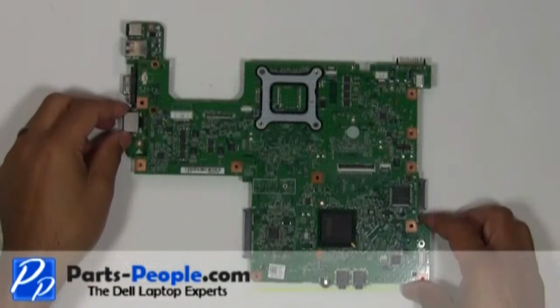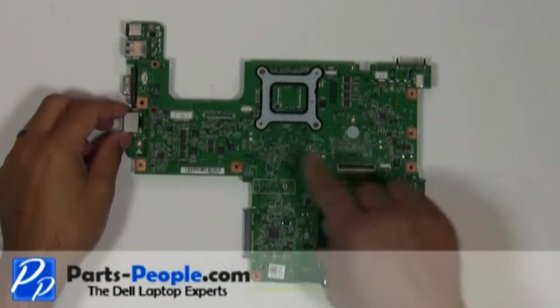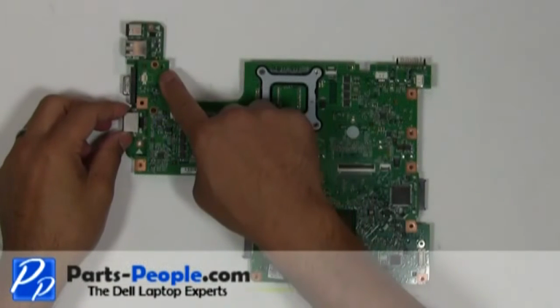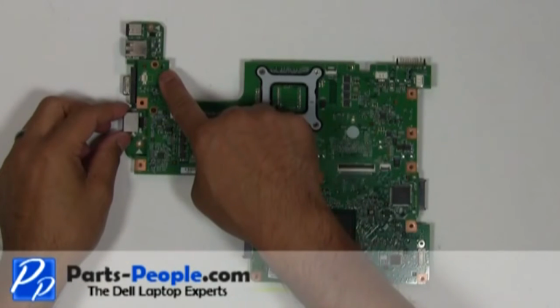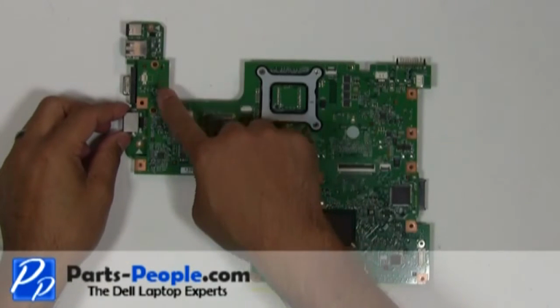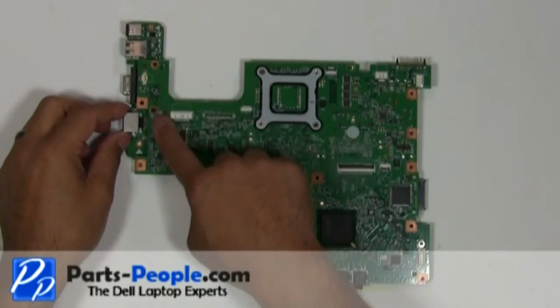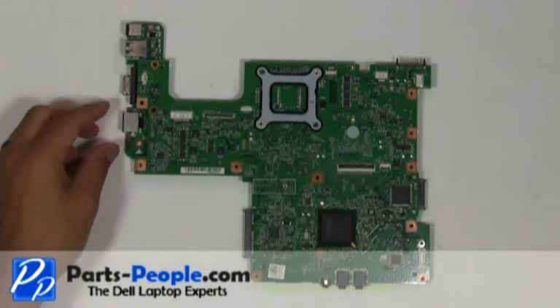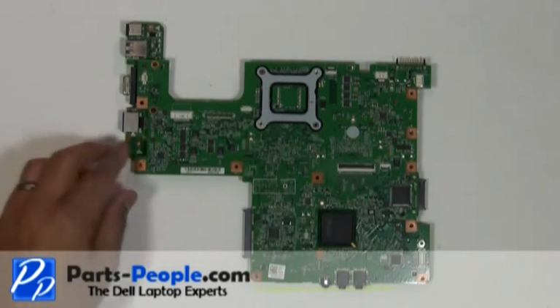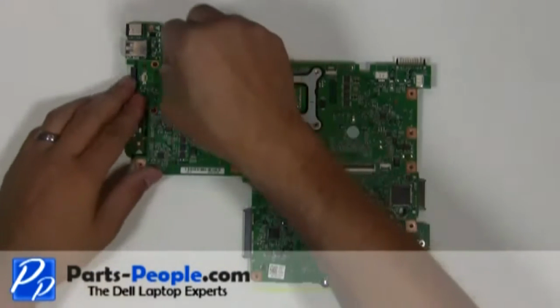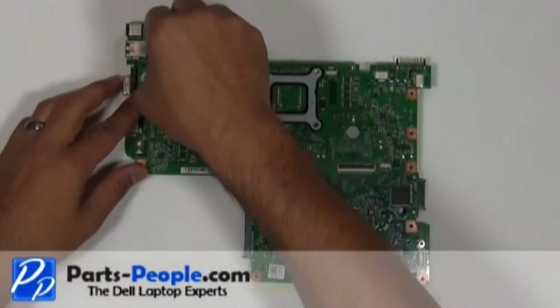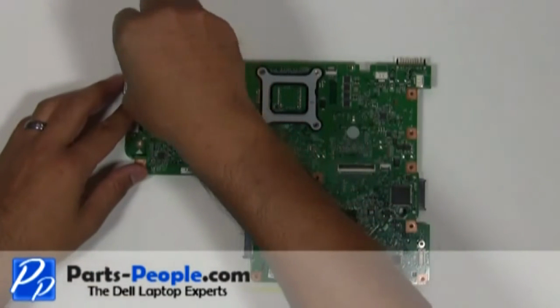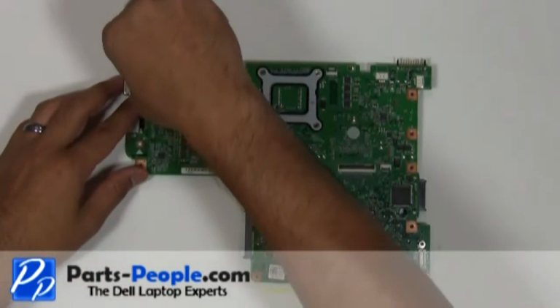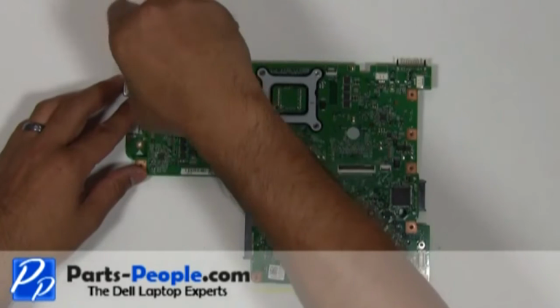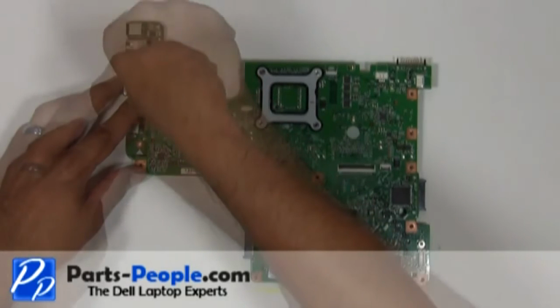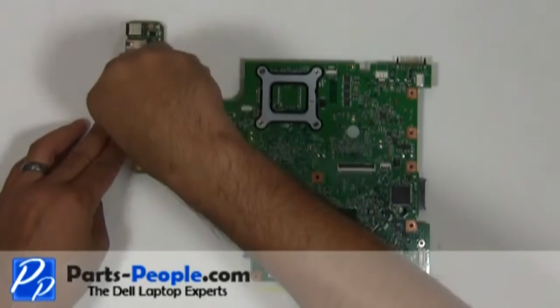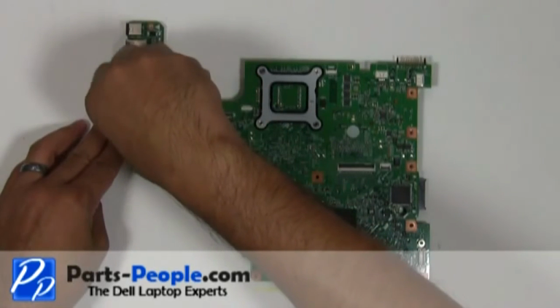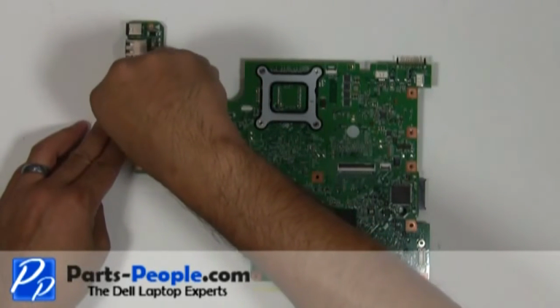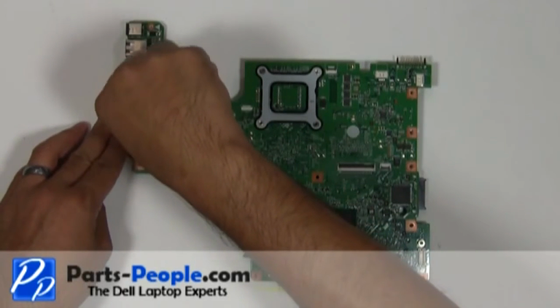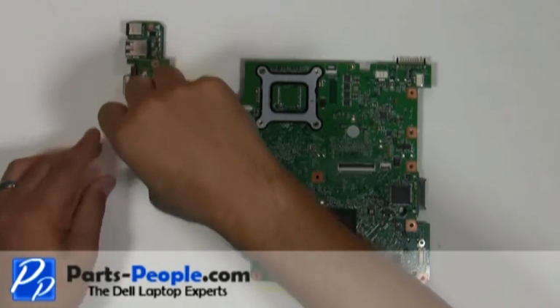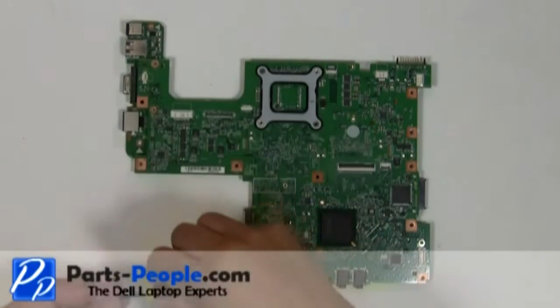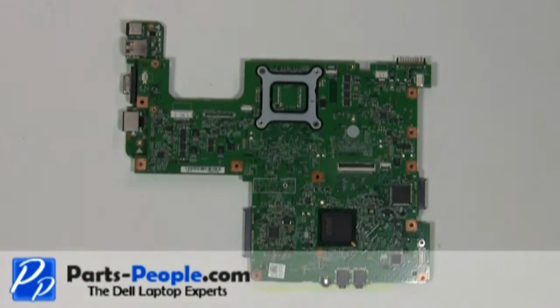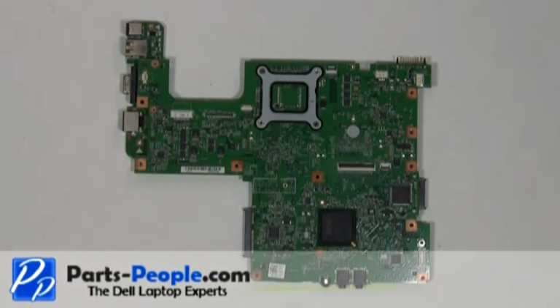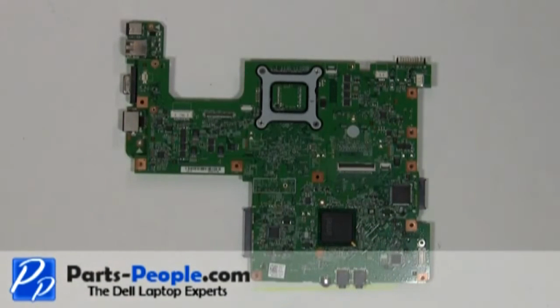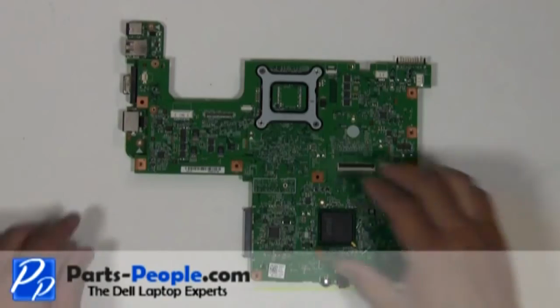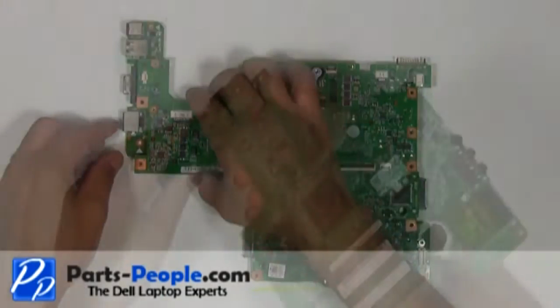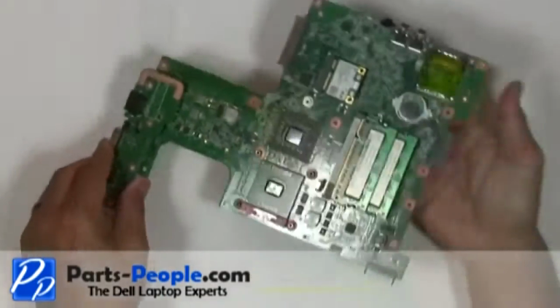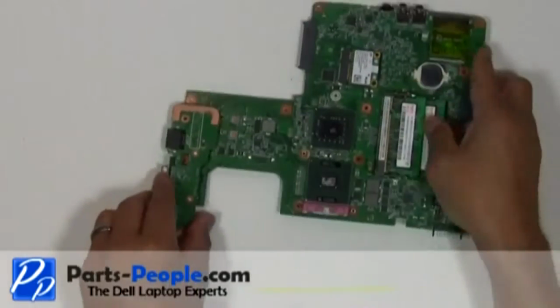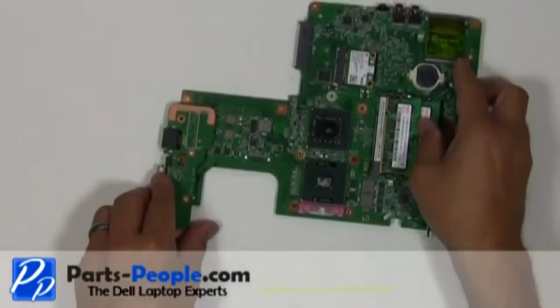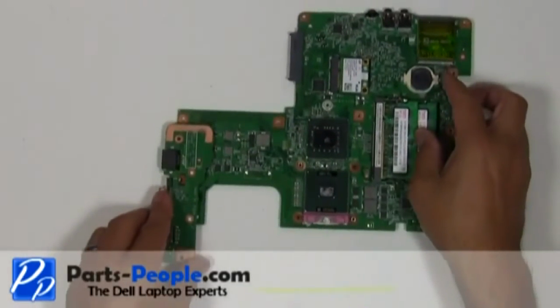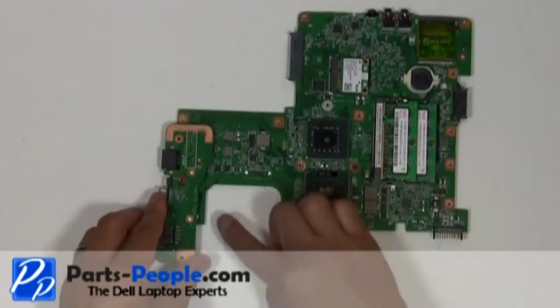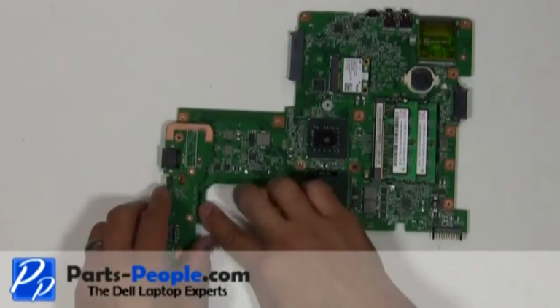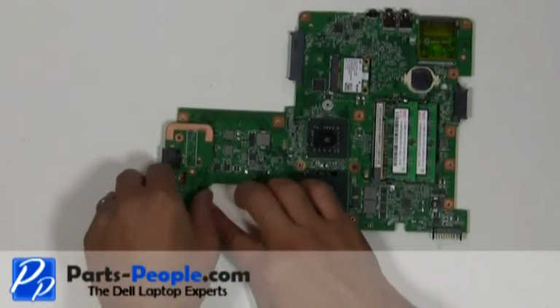Unscrew the two retaining screws that hold down the DC power jack USB I/O circuit board. Disconnect from the motherboard.